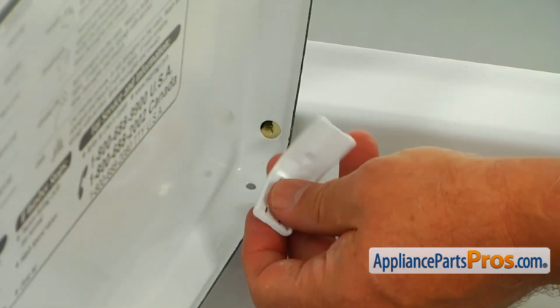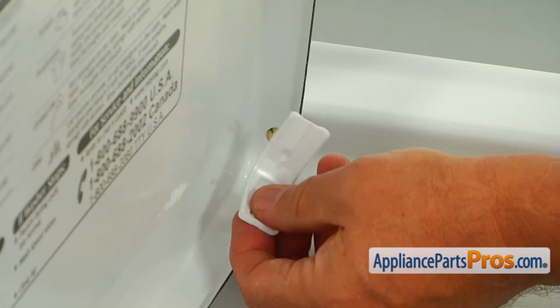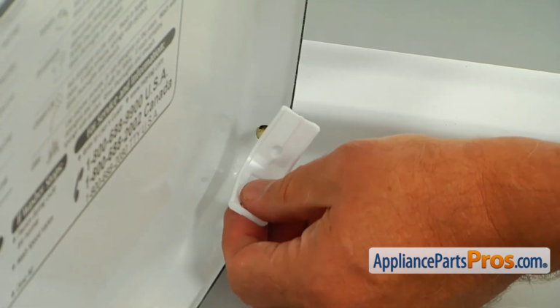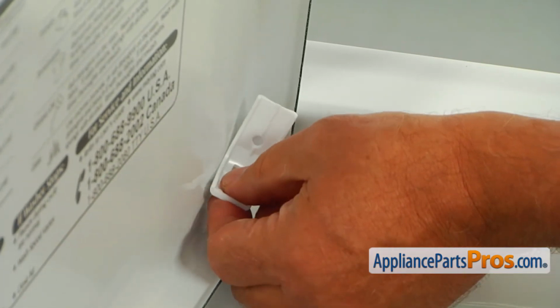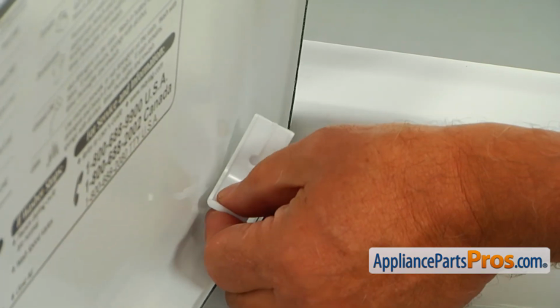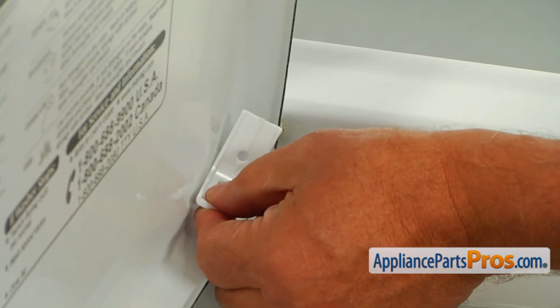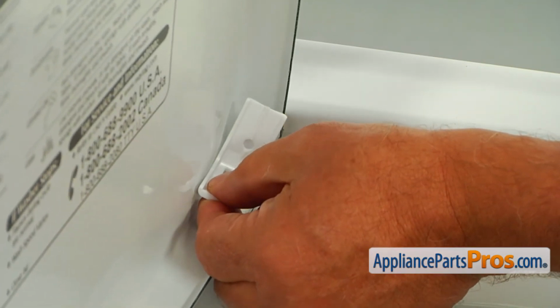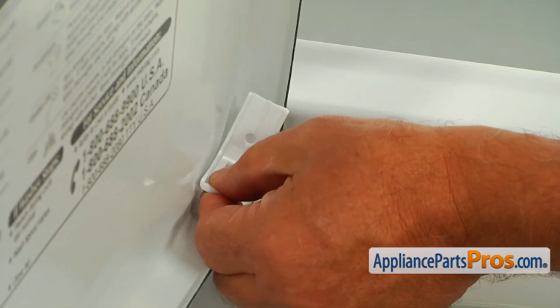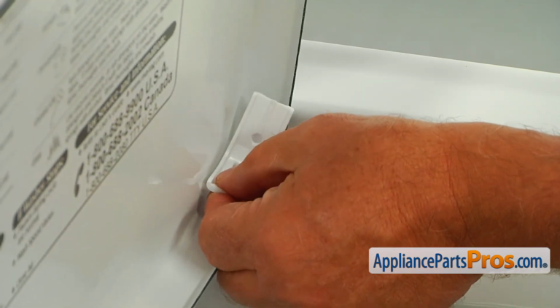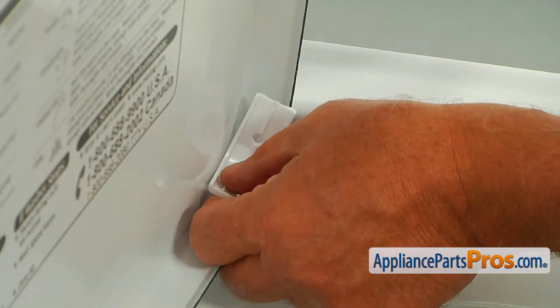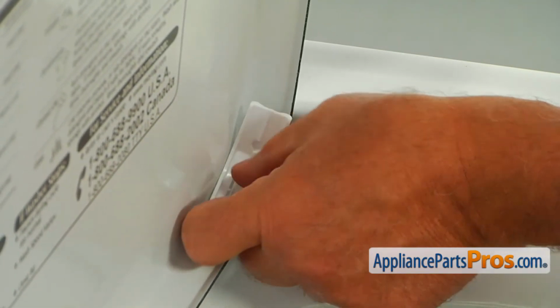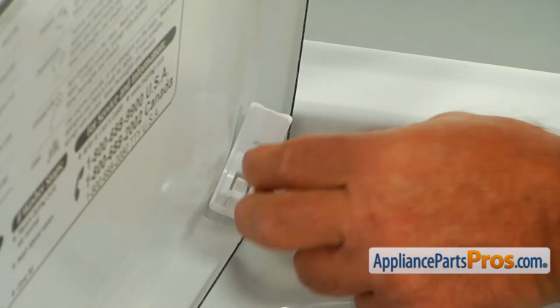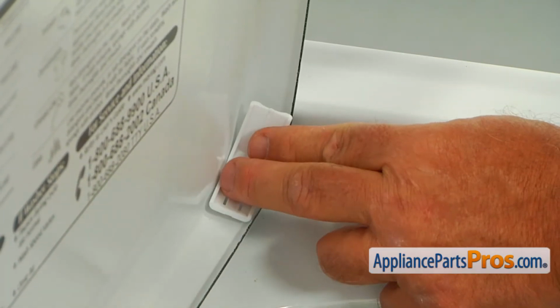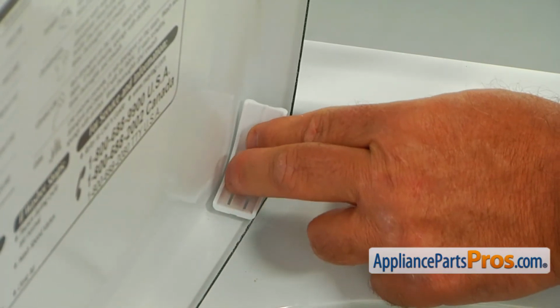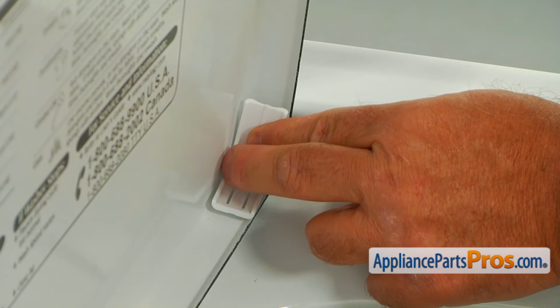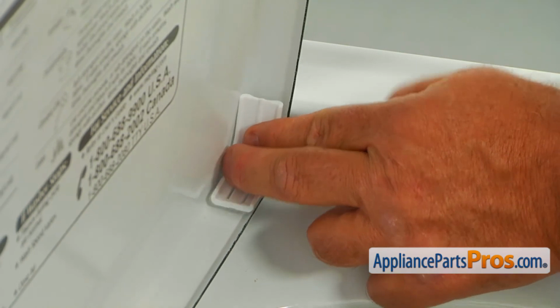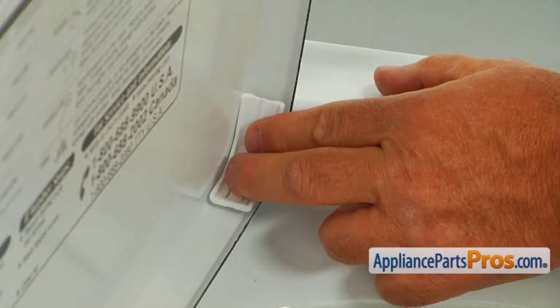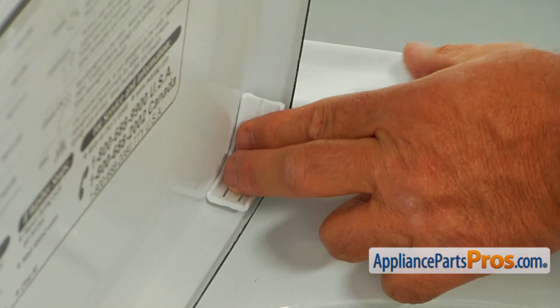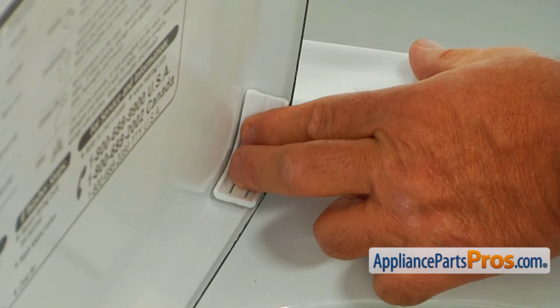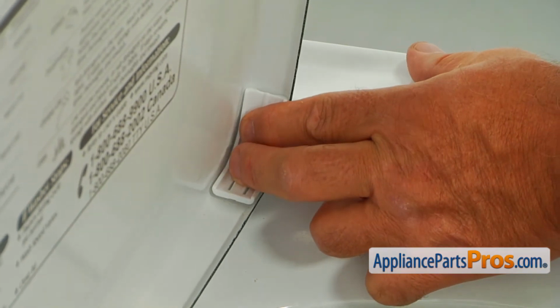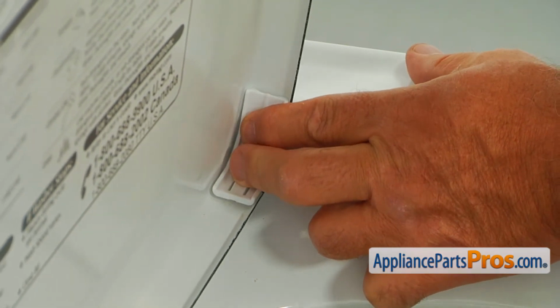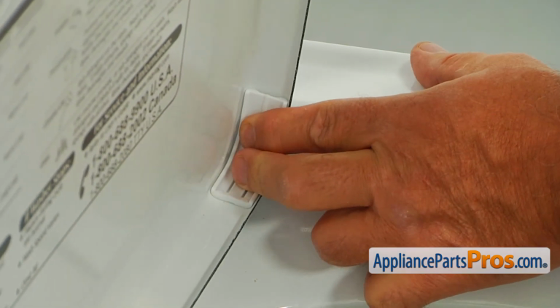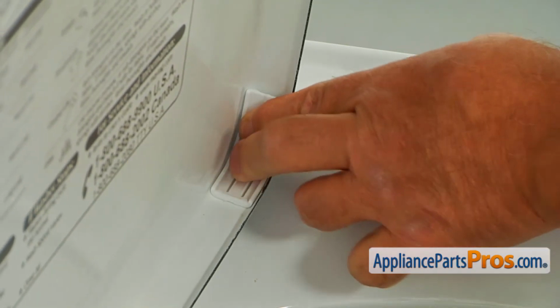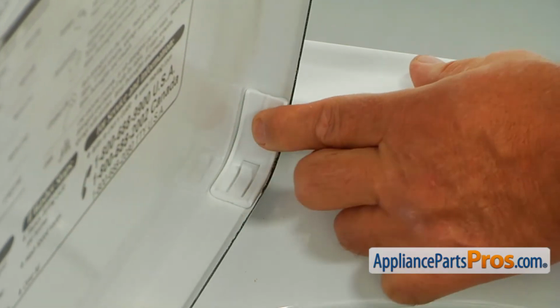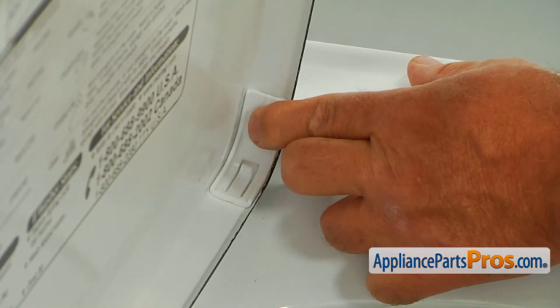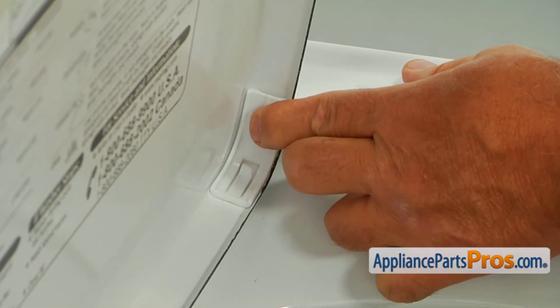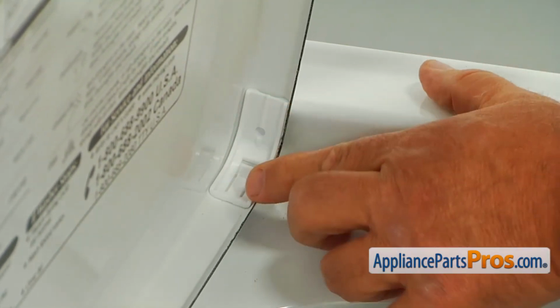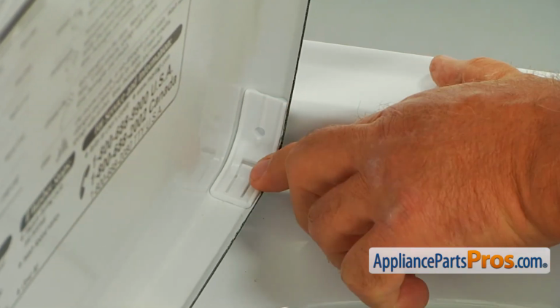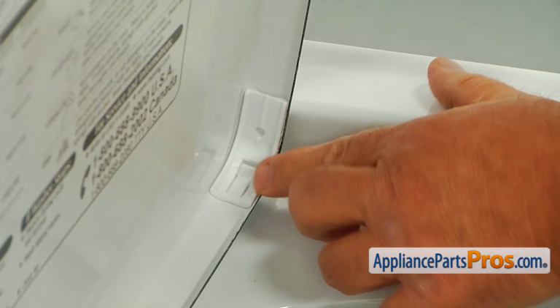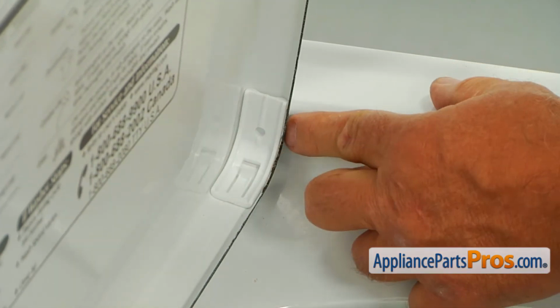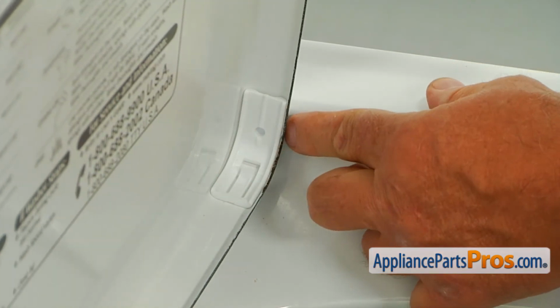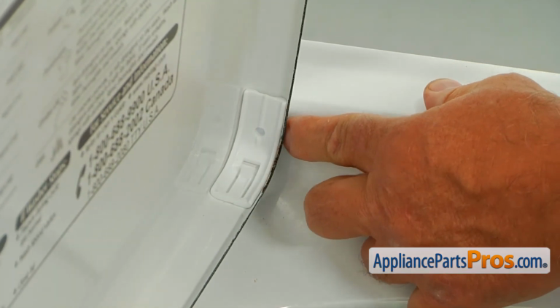First we're going to match the holes, then insert the hinge pin in and push it in, so it locks on the bottom and it locks on the side.